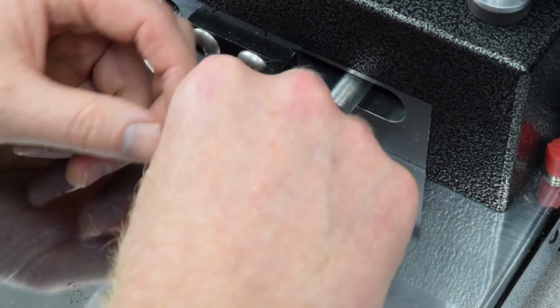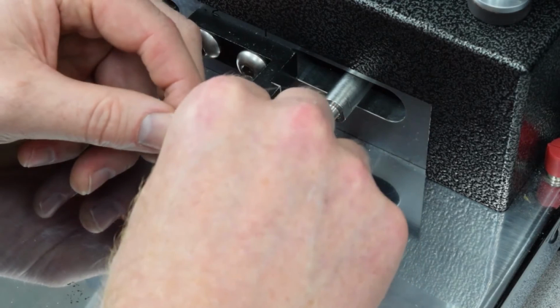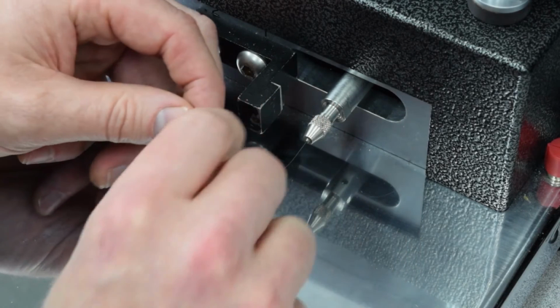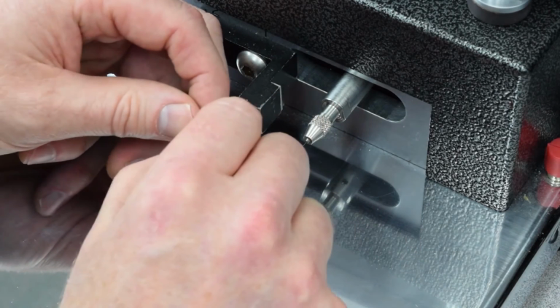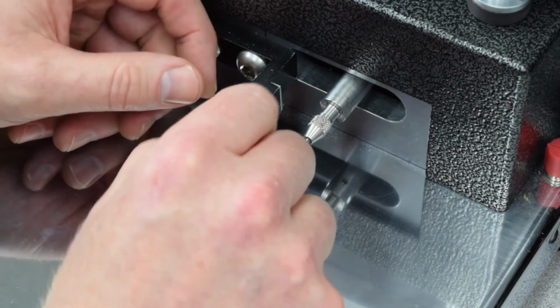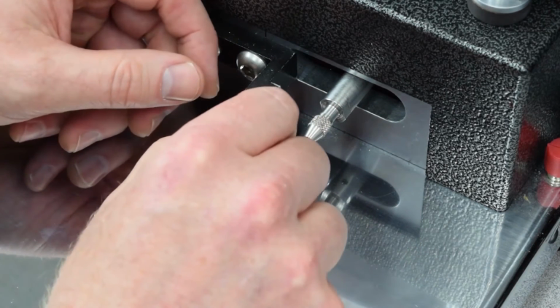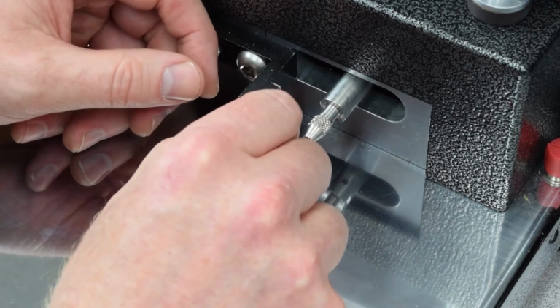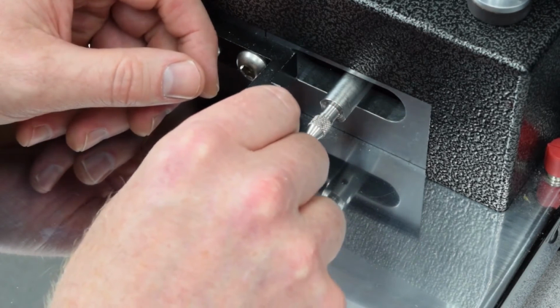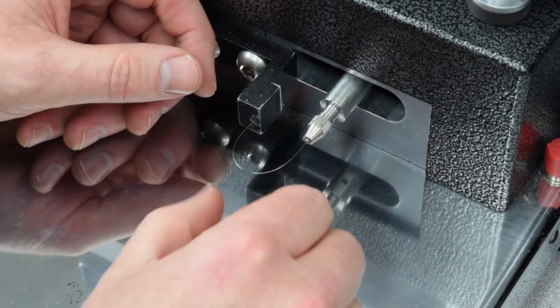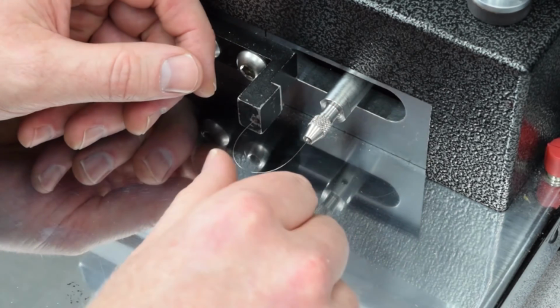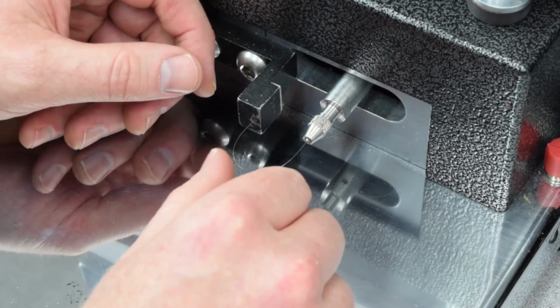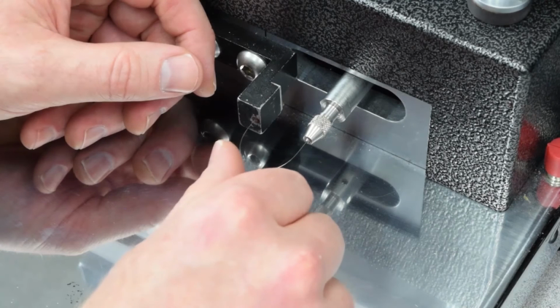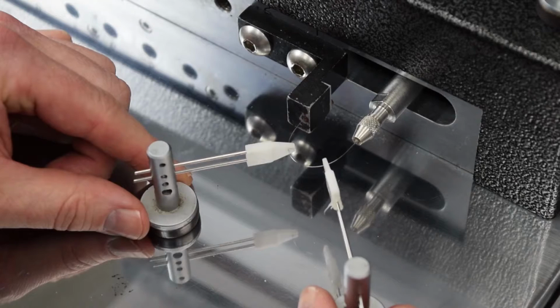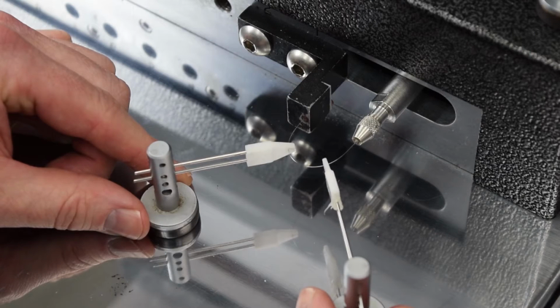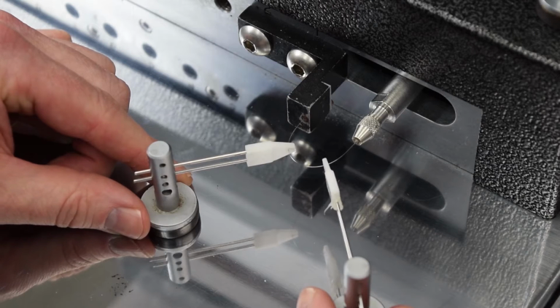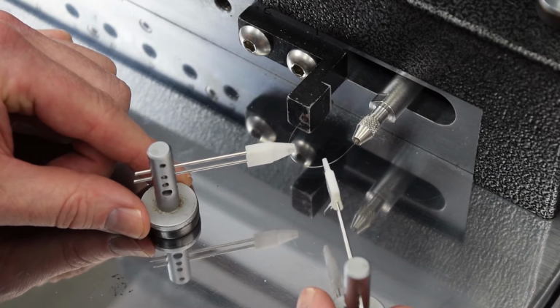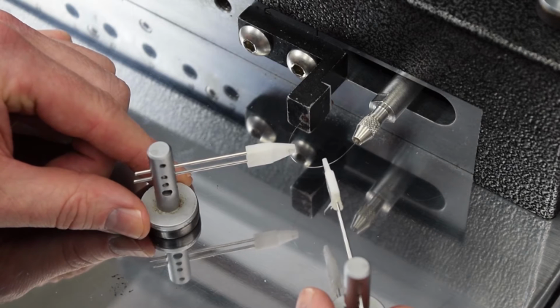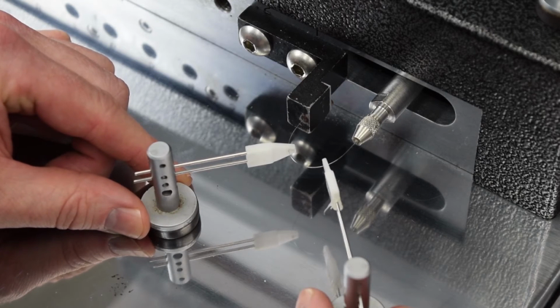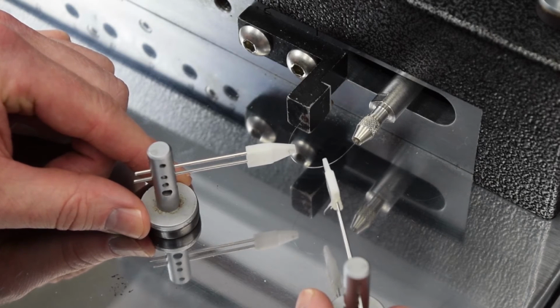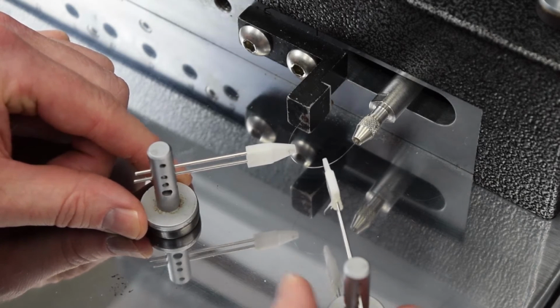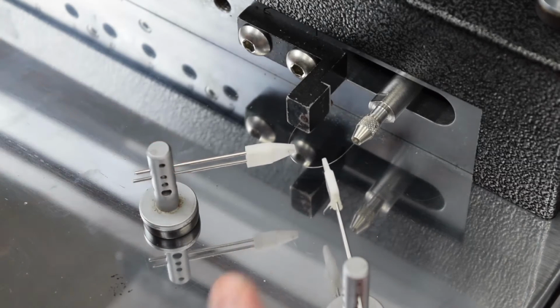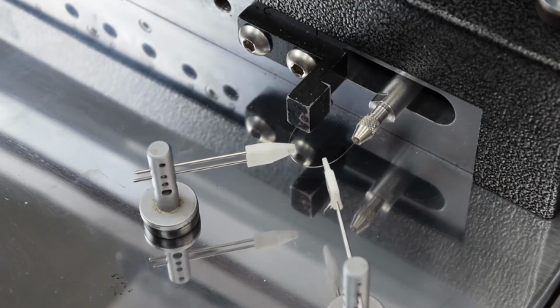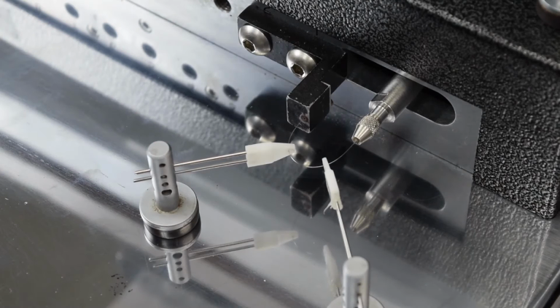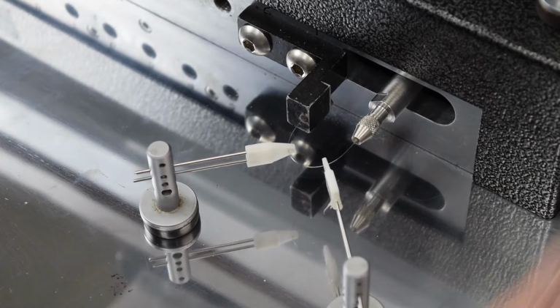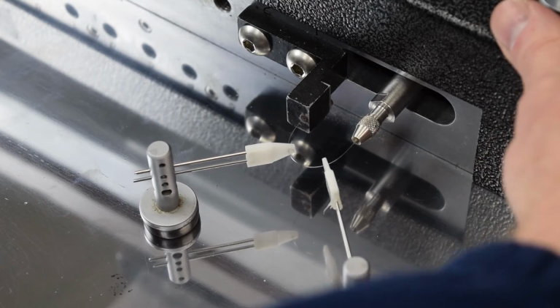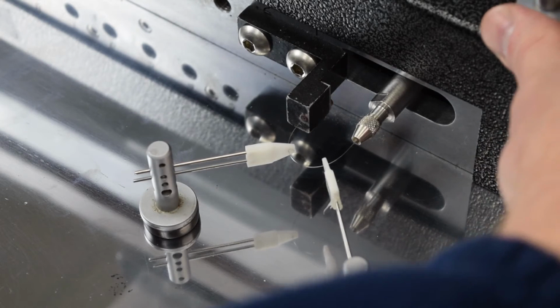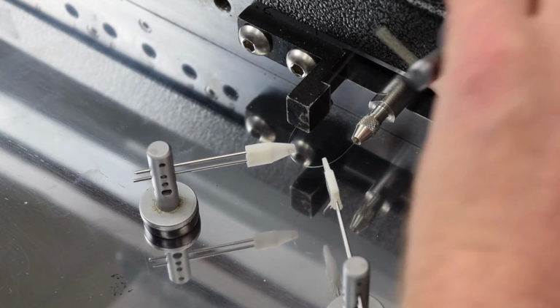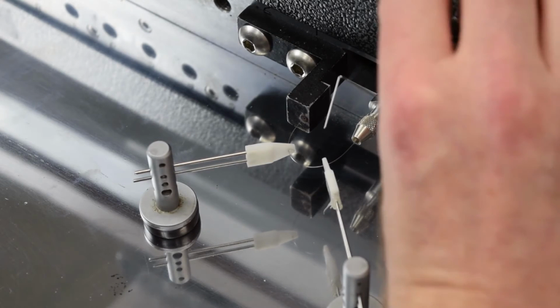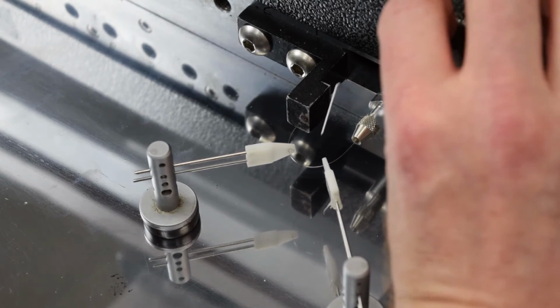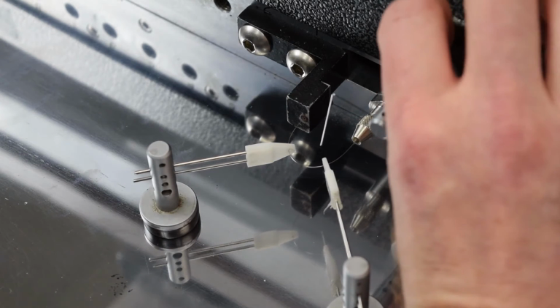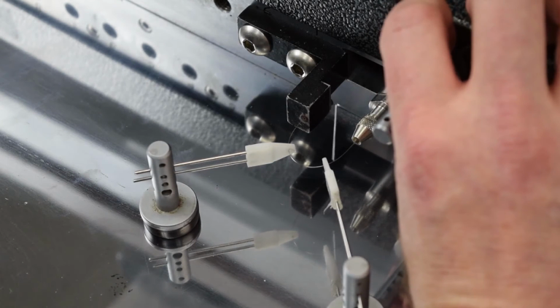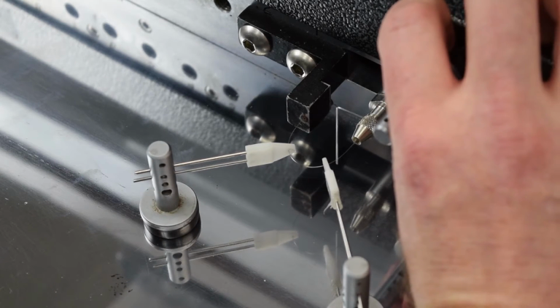The NDR option dramatically increases wire fatigue life without changing the chemistry. Simply by influencing the grain structure of the material, fatigue life can be increased by up to 20% in most alloys over the standard process.